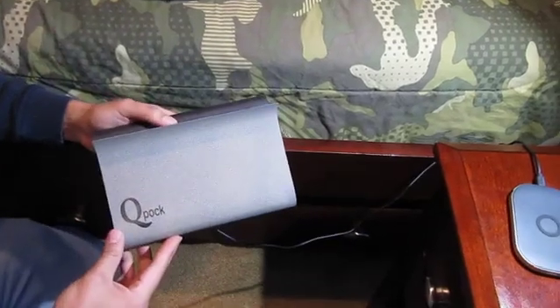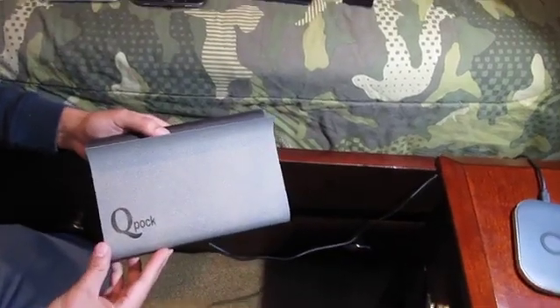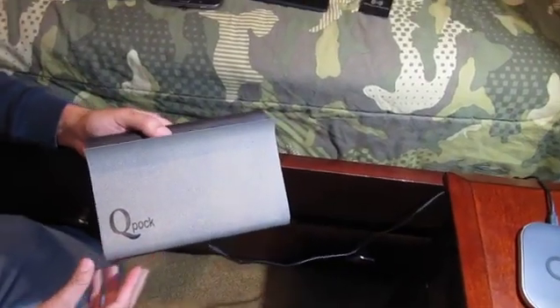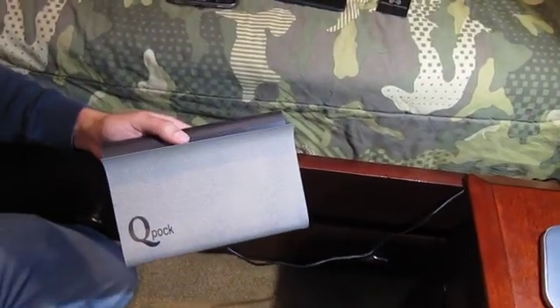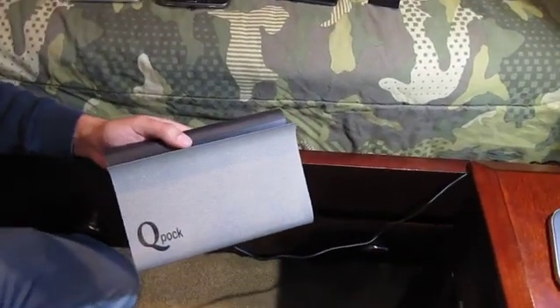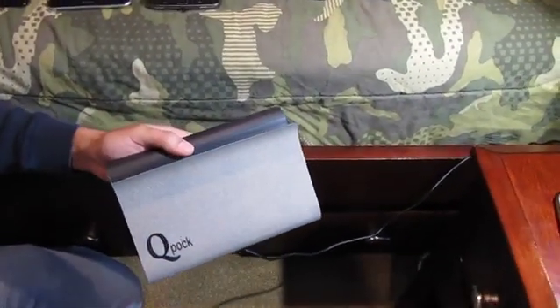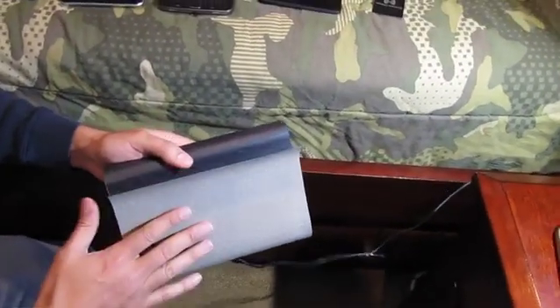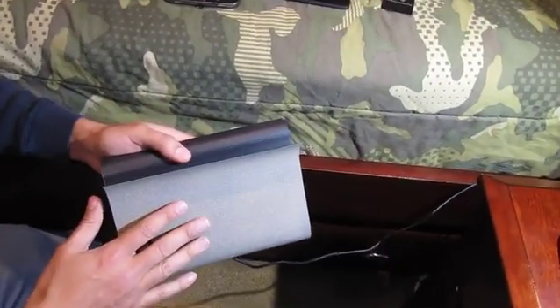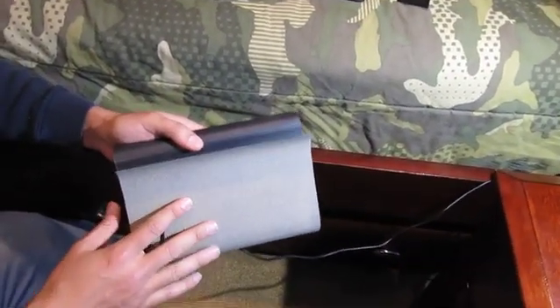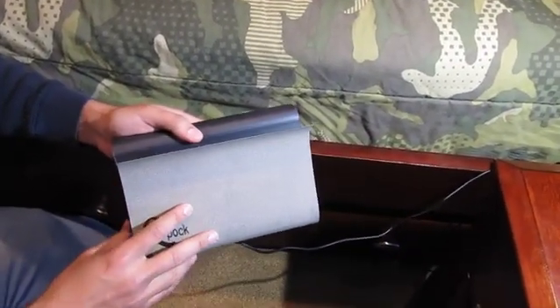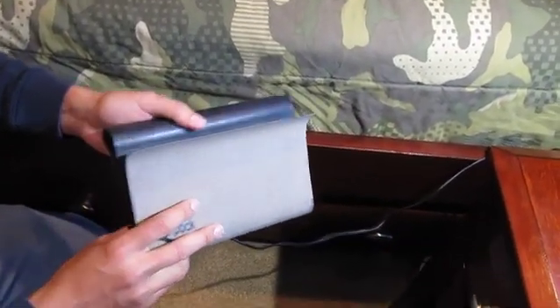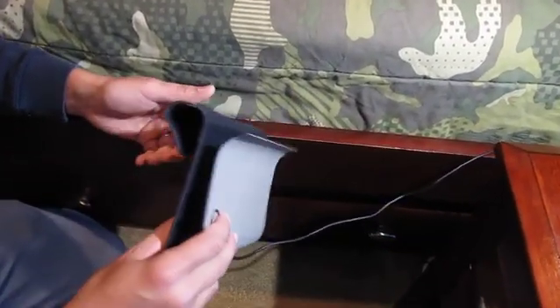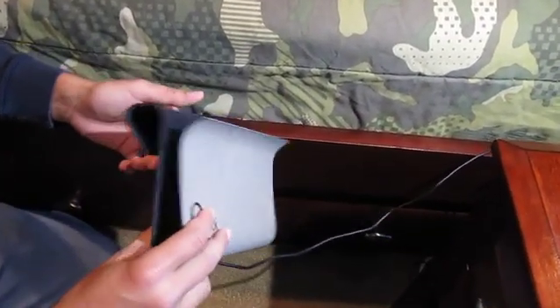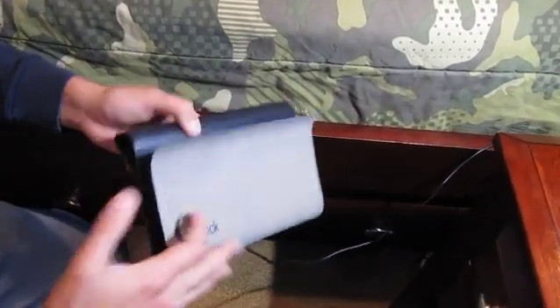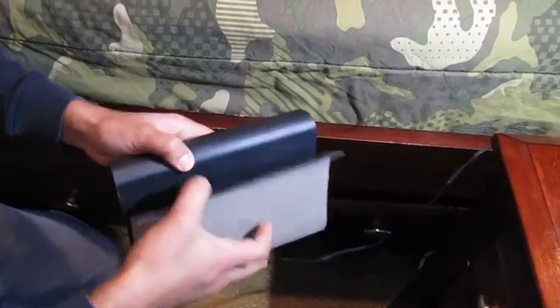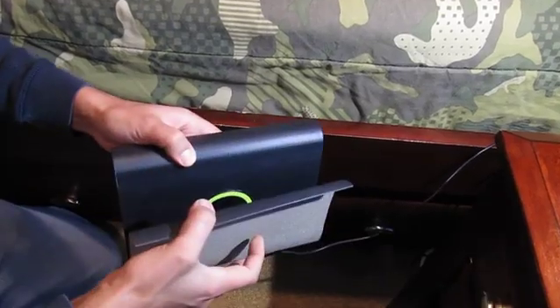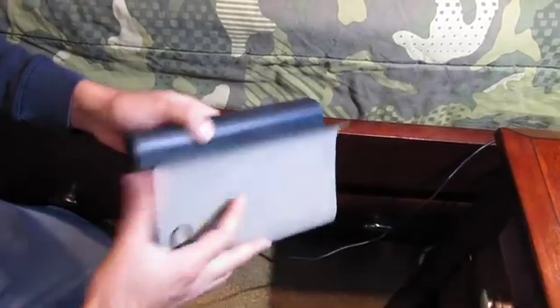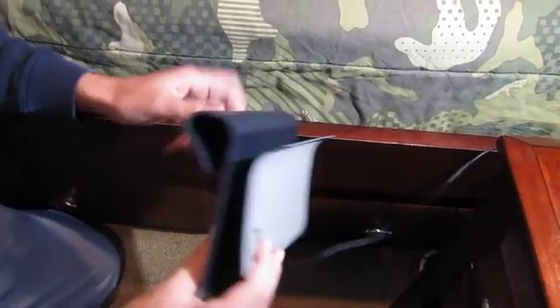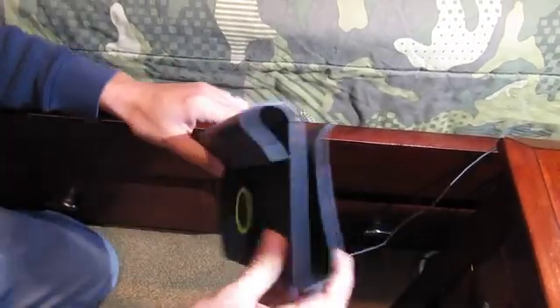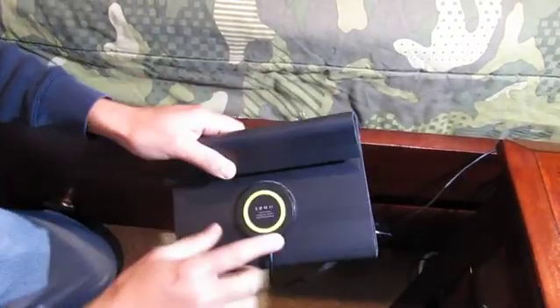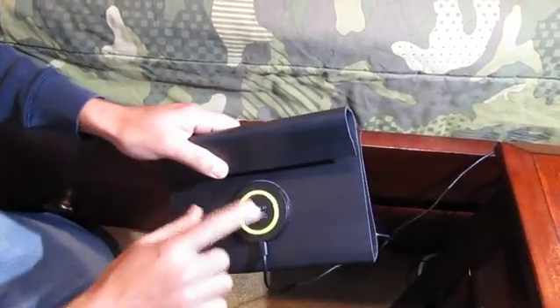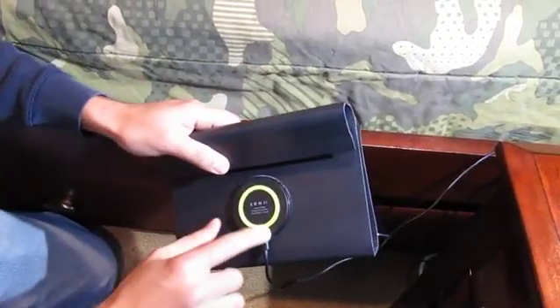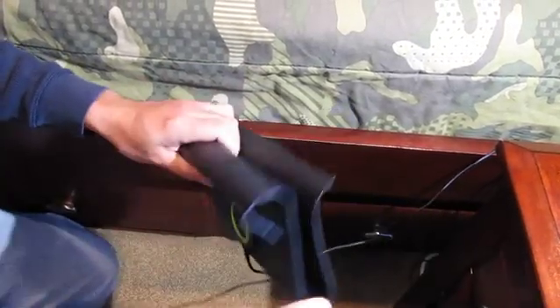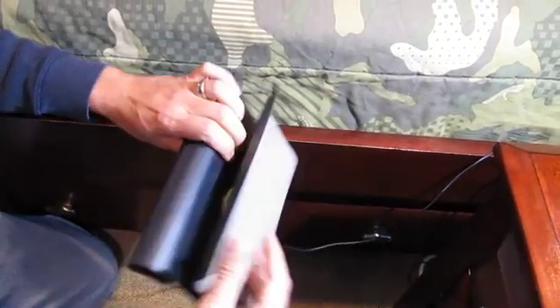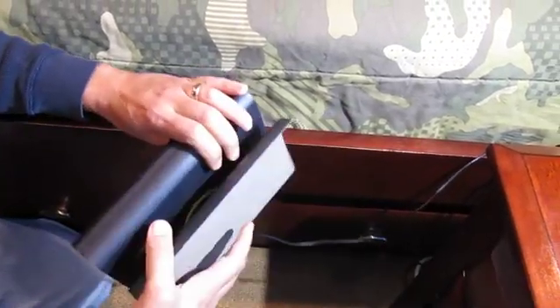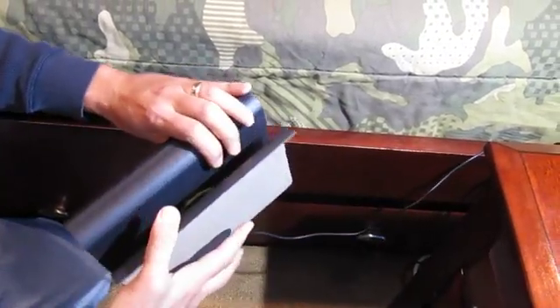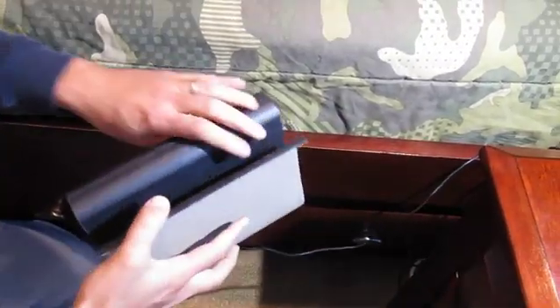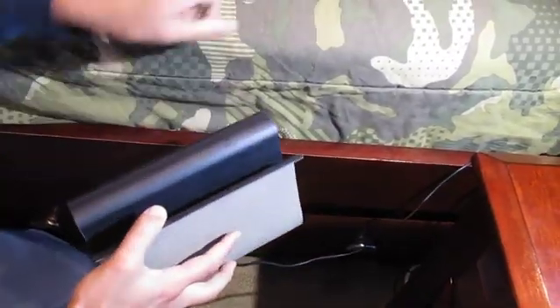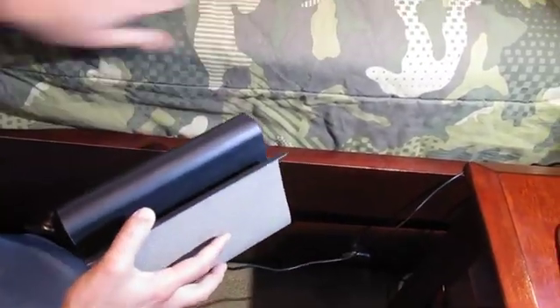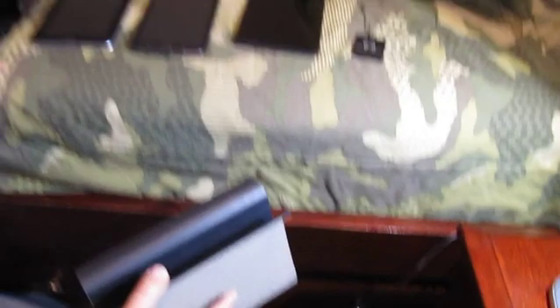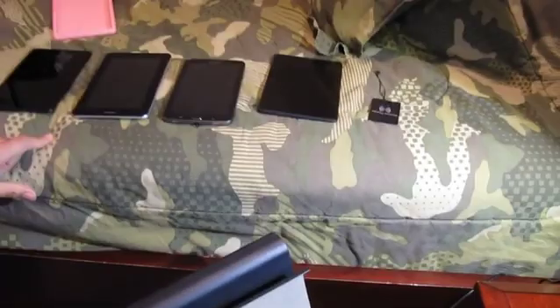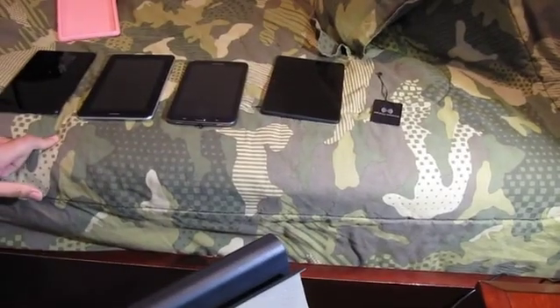Hey, this is Richard with QPOC. I'm going to demonstrate a 9-inch charging pocket here. I've got a built-in charger on the back with an anti-slip ring, with some mini tablets here.